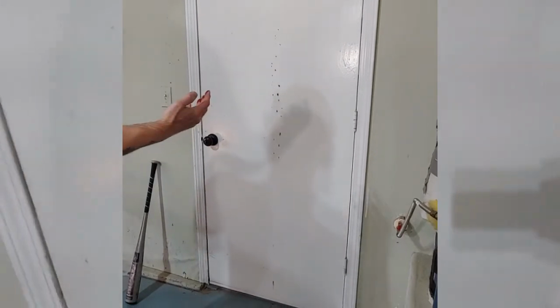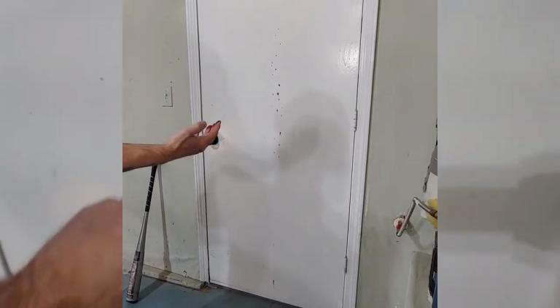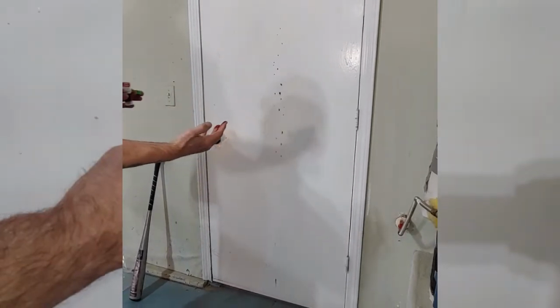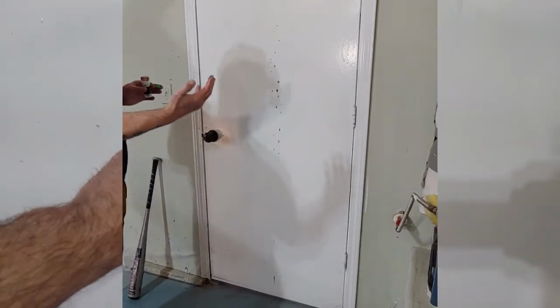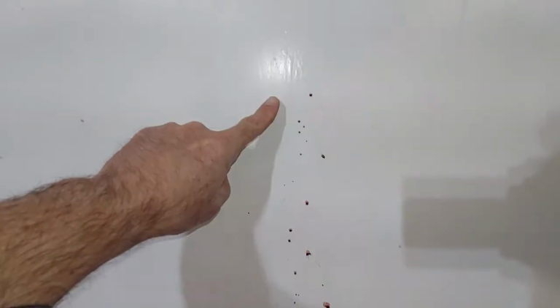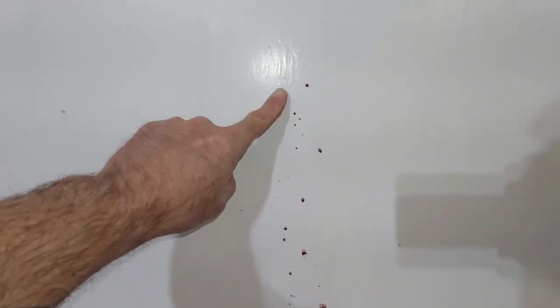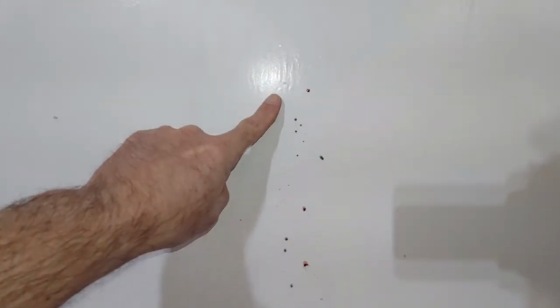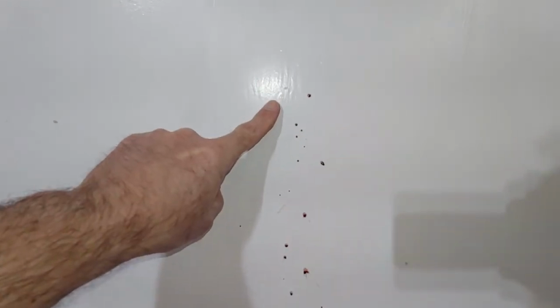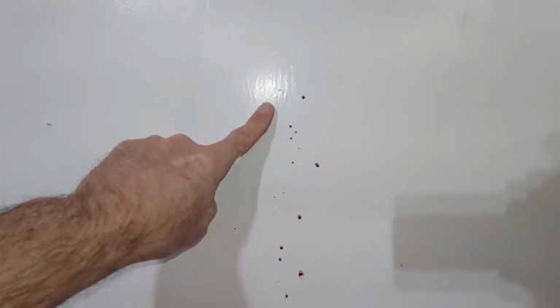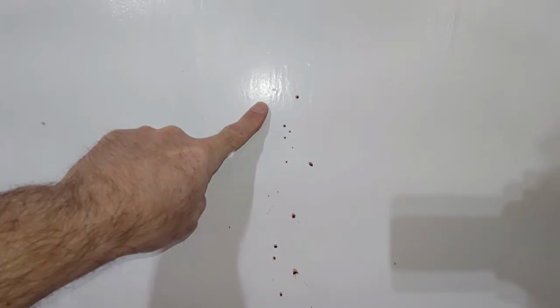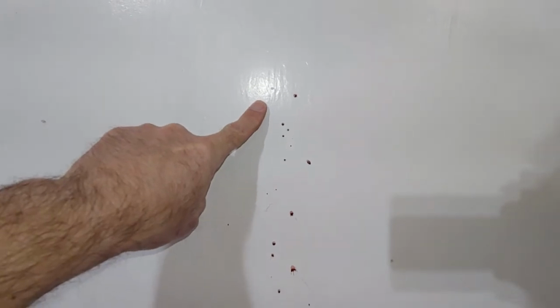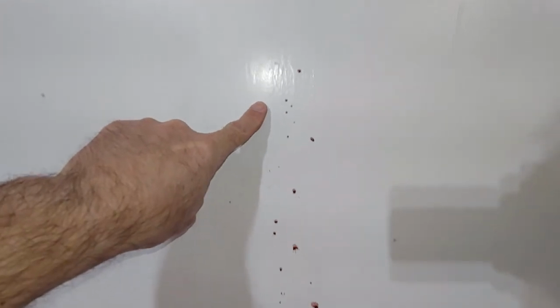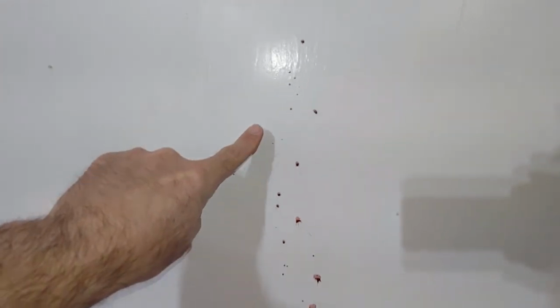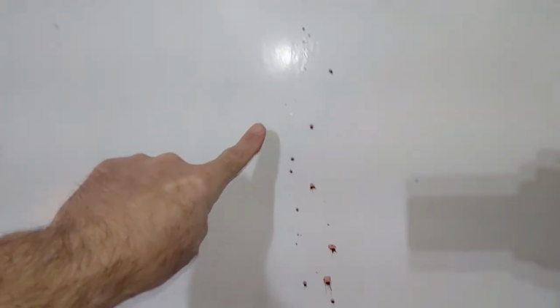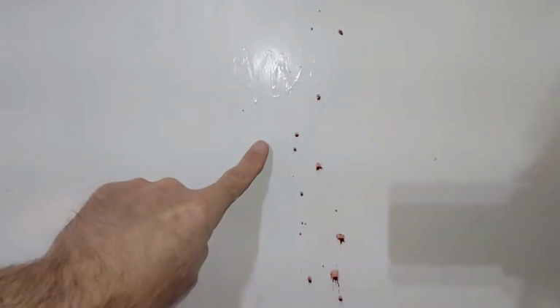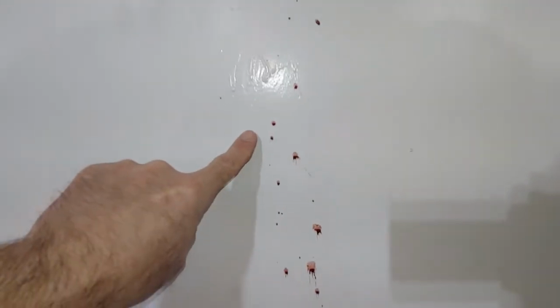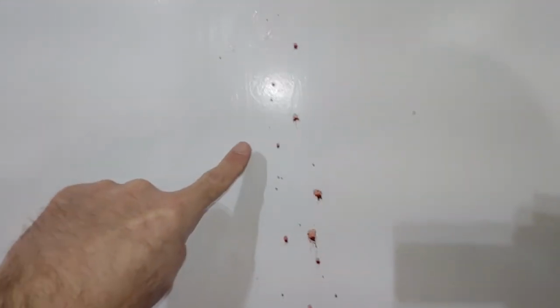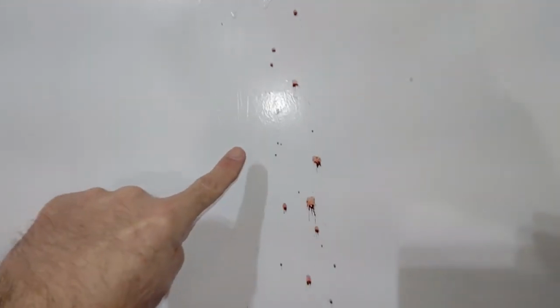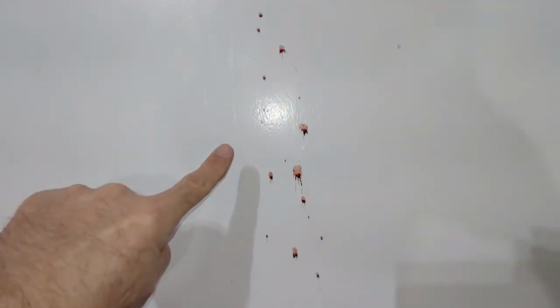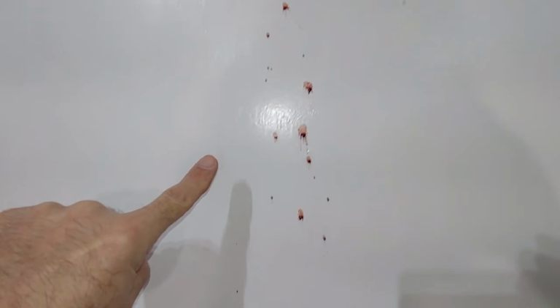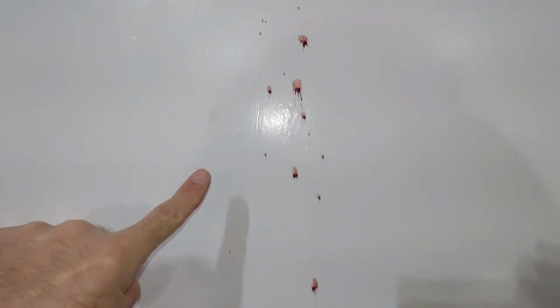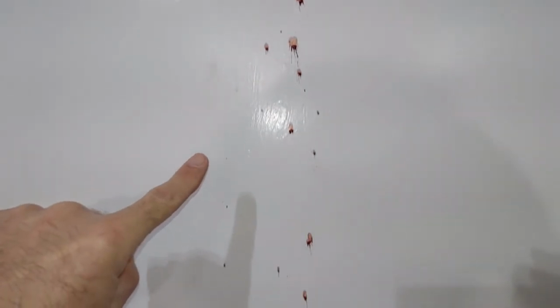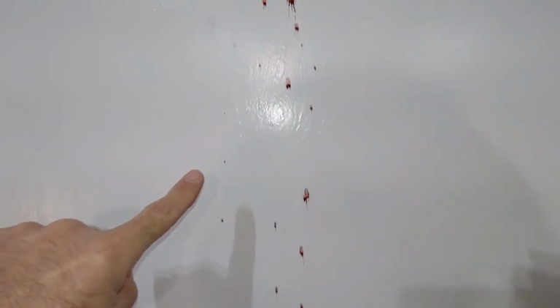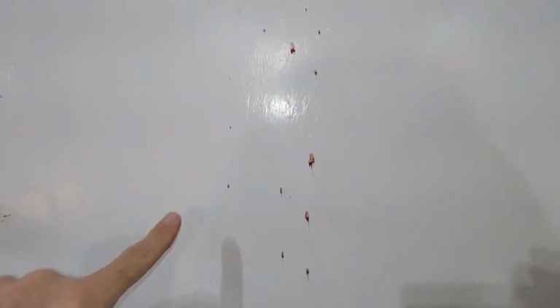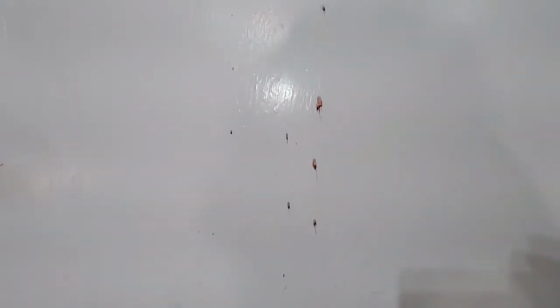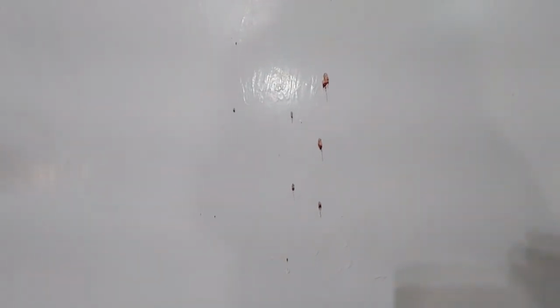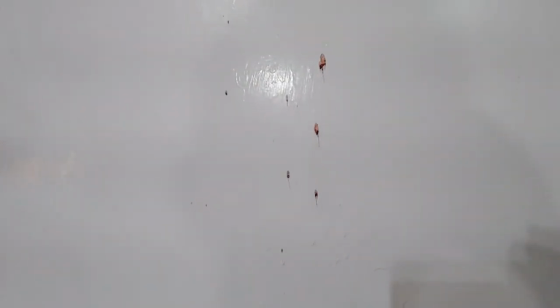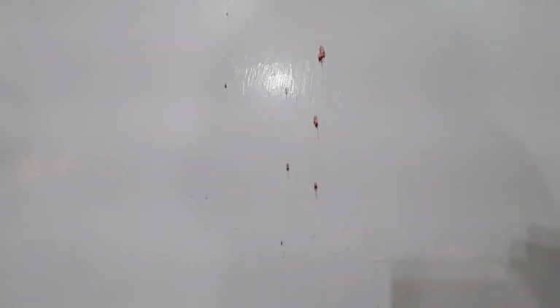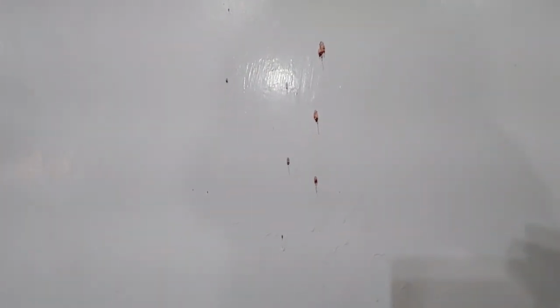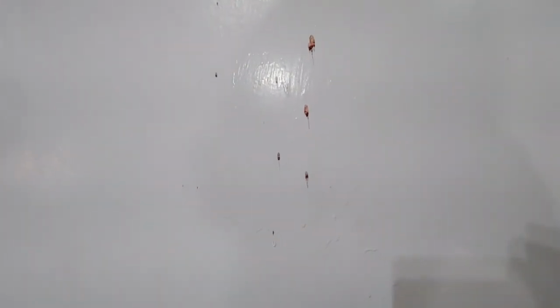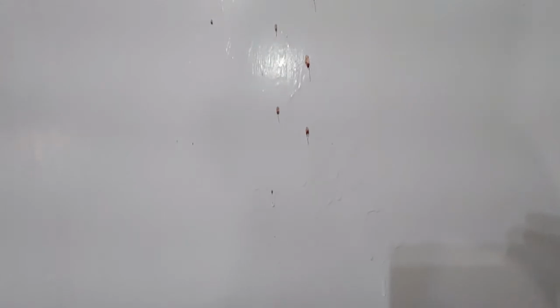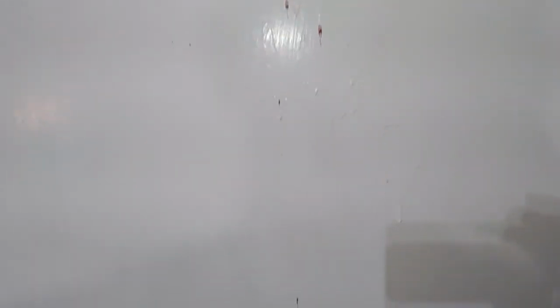The blood here hit the surface at 90 degrees, and we know that because they're circular bloodstains. As you go down the wall, the bloodstains become more elliptical. They have that little tail that's pointing in the direction of travel.